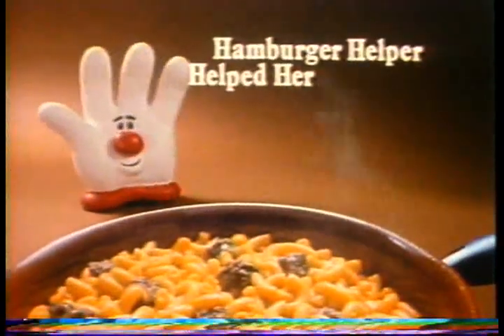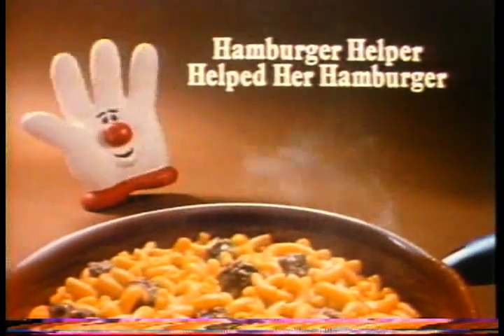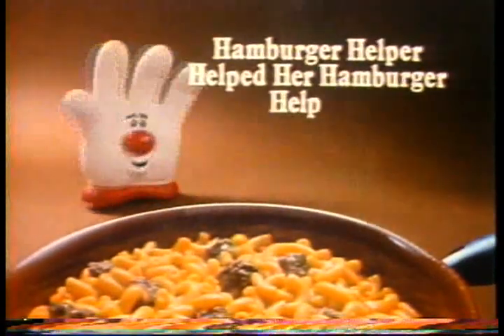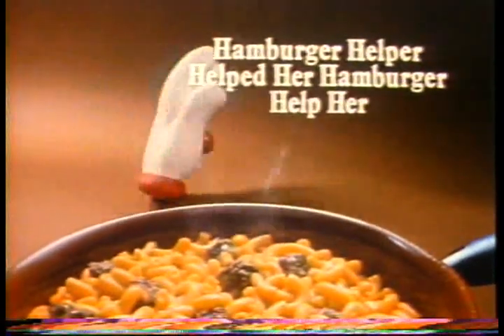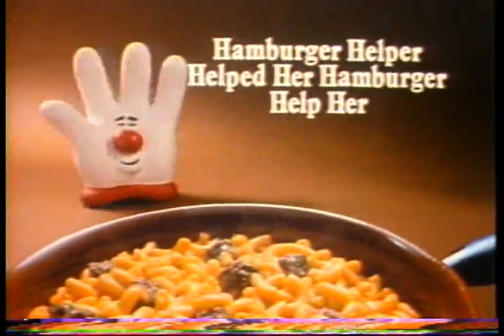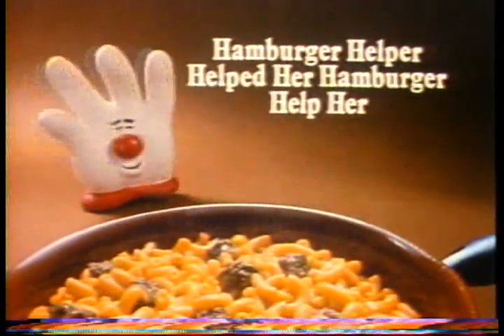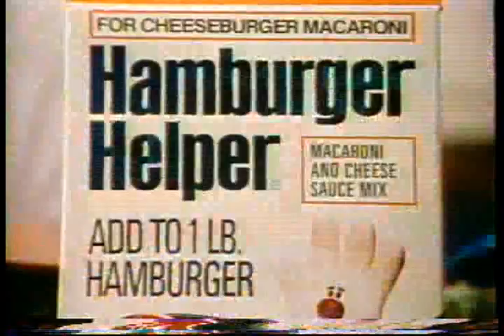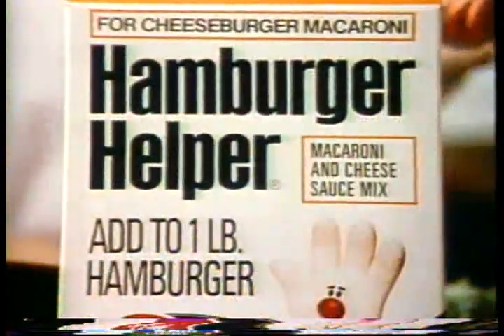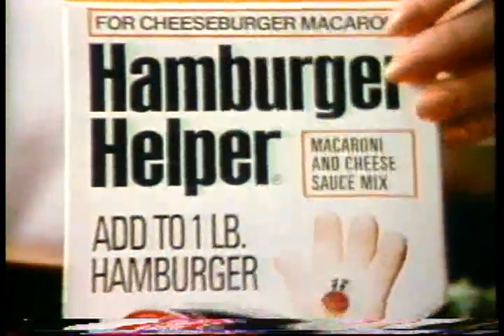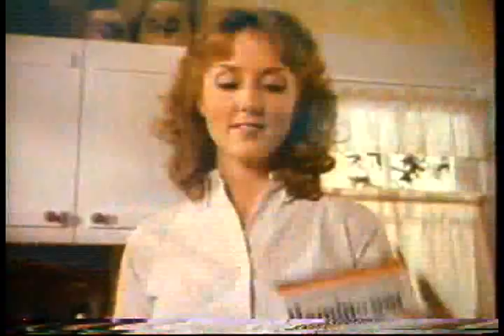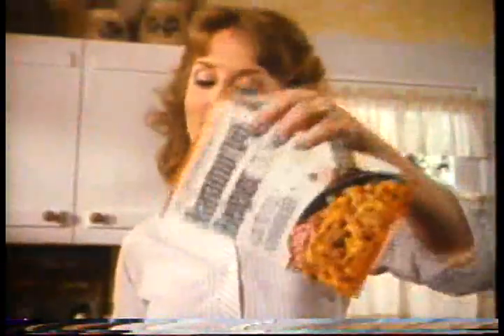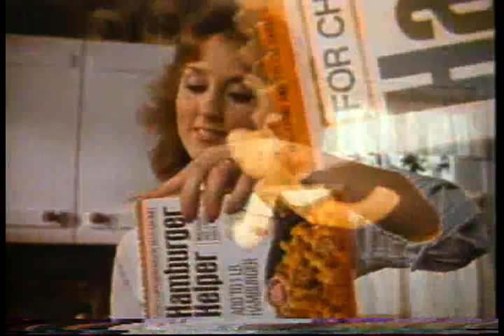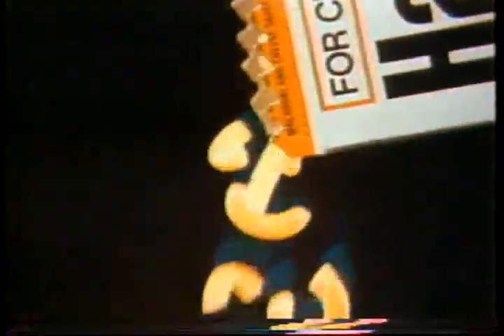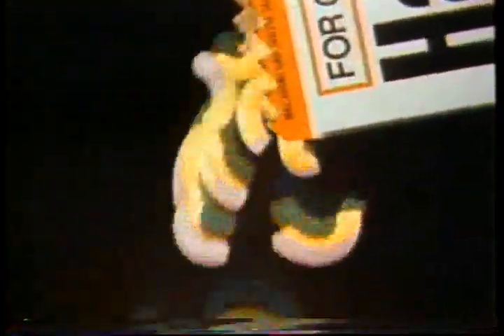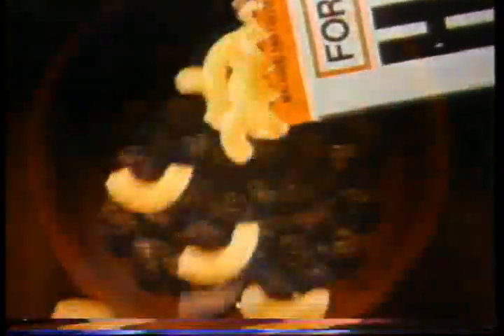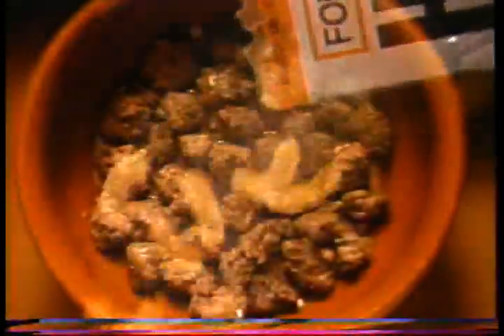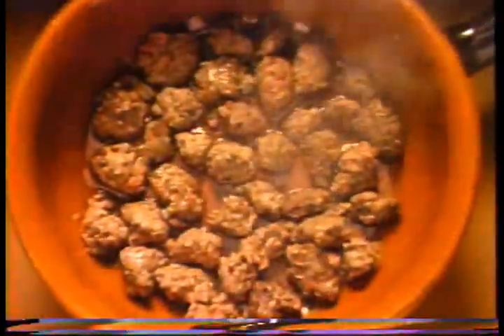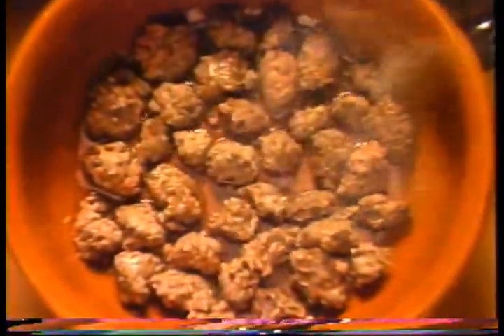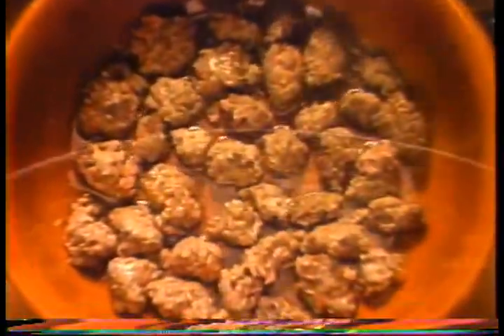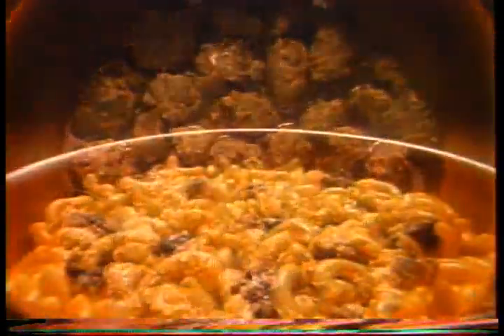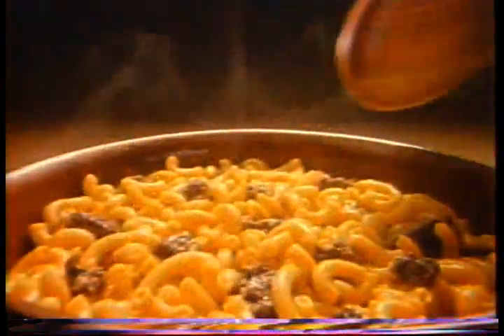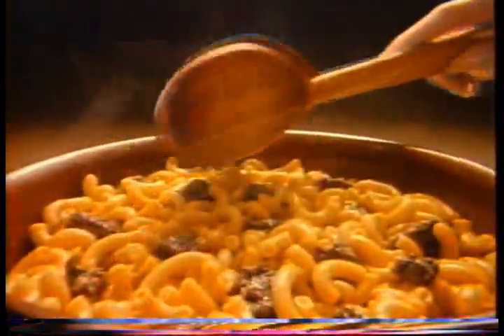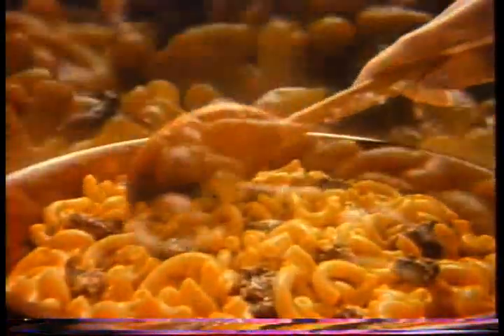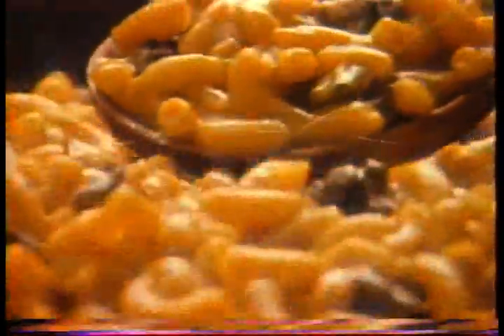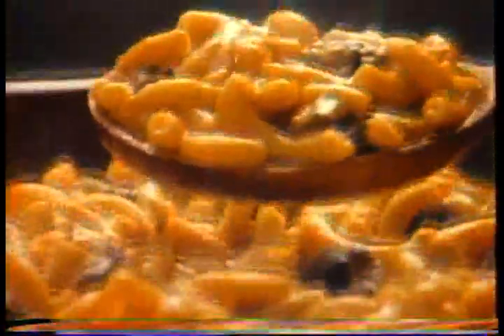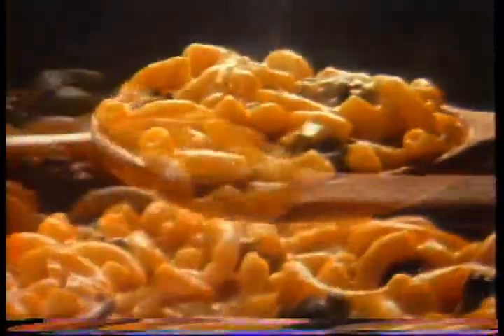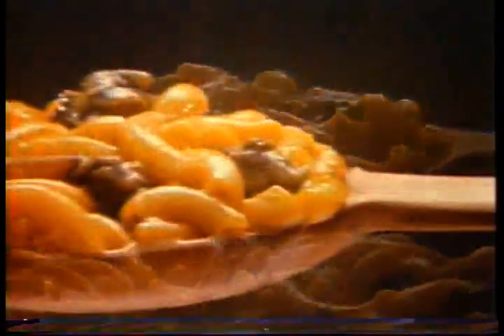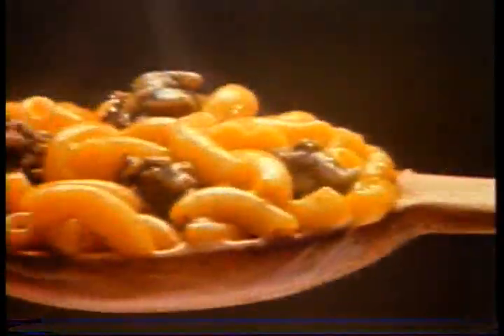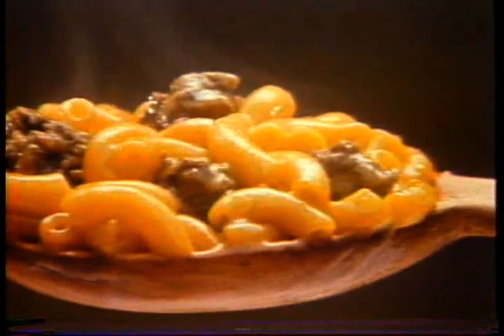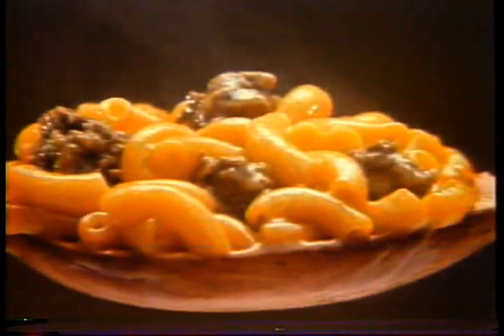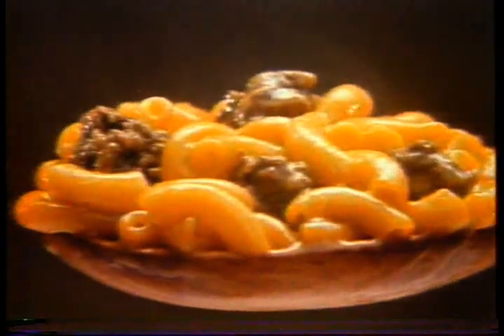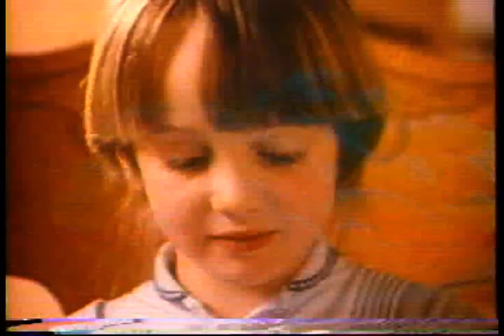Help the hamburger. Help her make a great meal. Hamburger Helper helps her make a great meal. Like our cheeseburger macaroni — just add it to hamburger and make a saucy, savory supper from hearty elbow macaroni and tangy cheddar cheese.